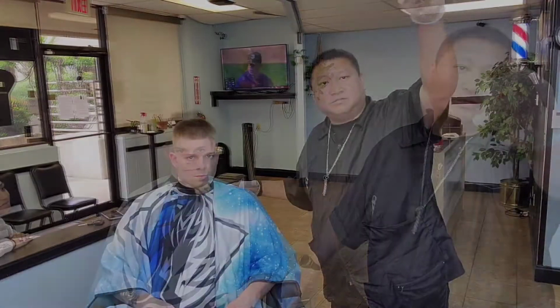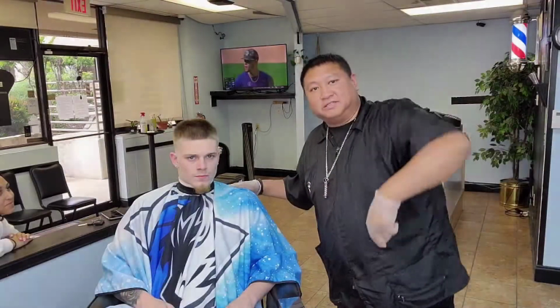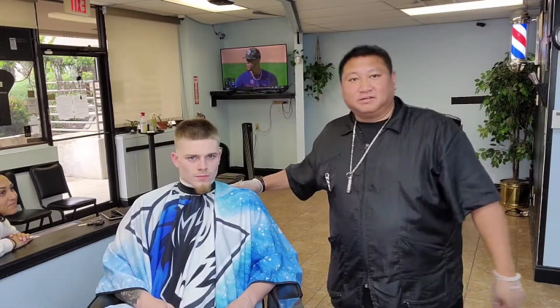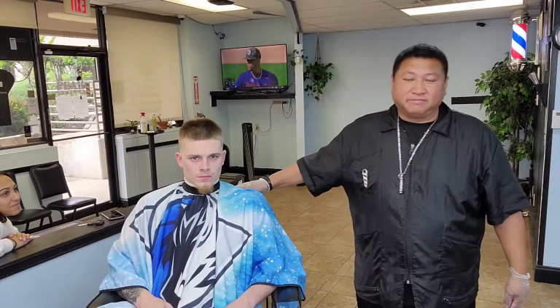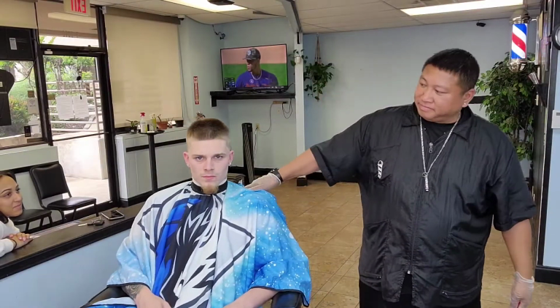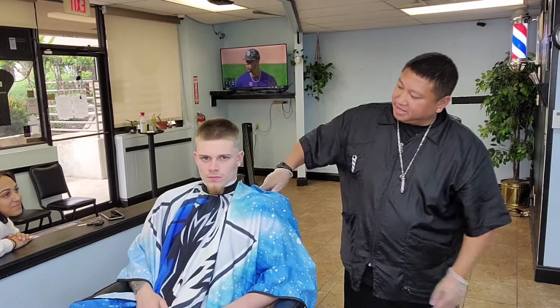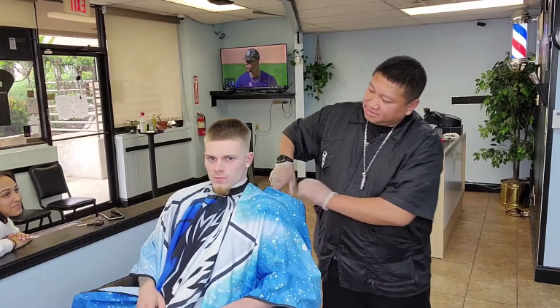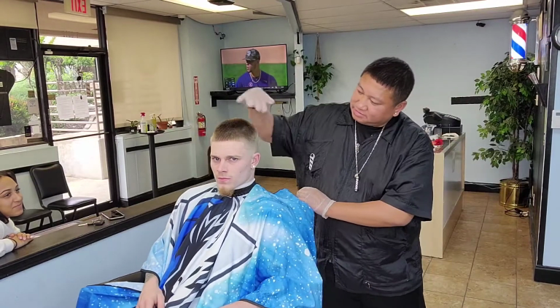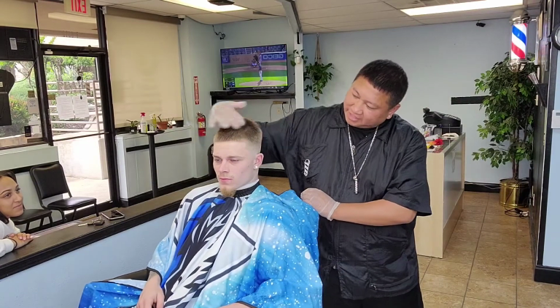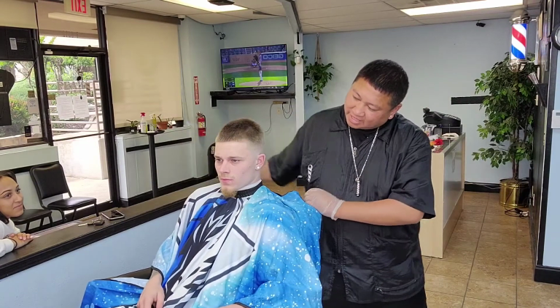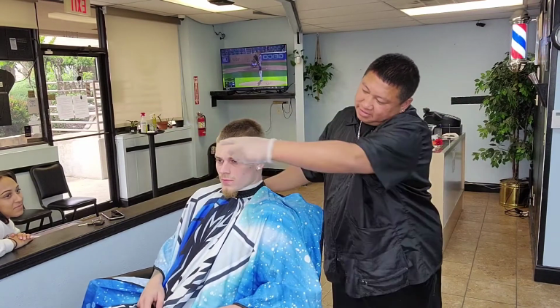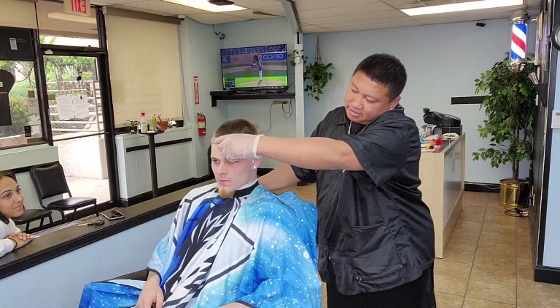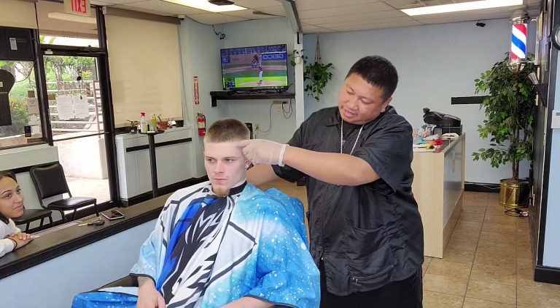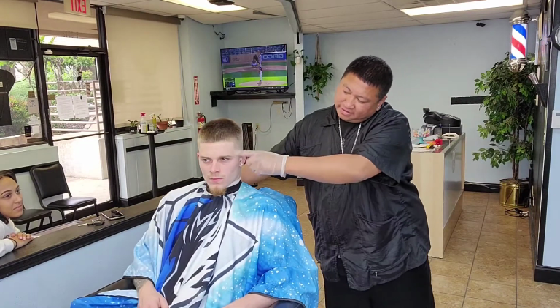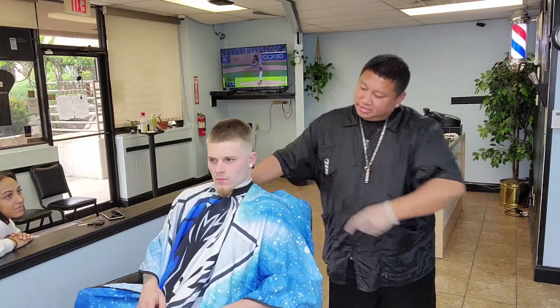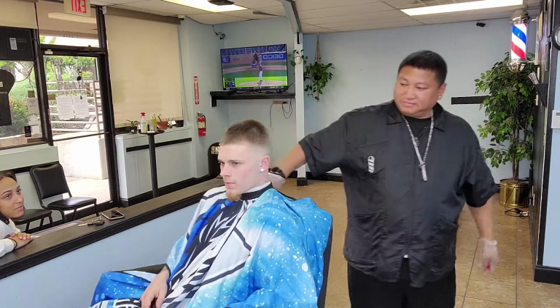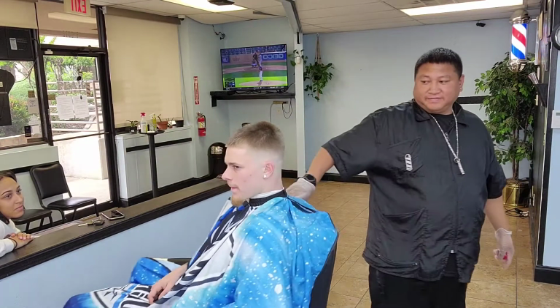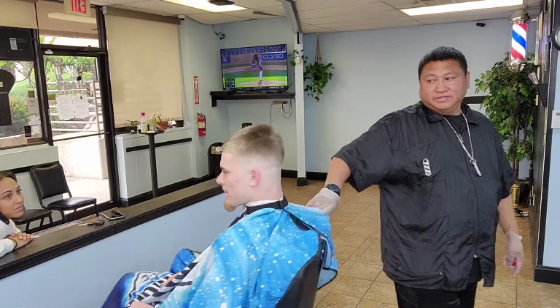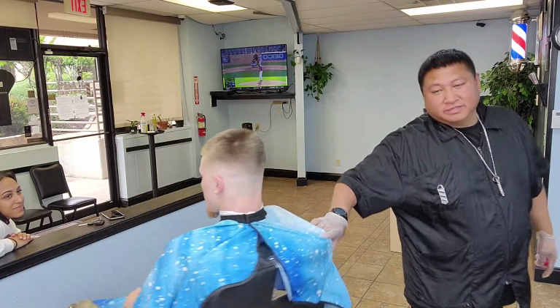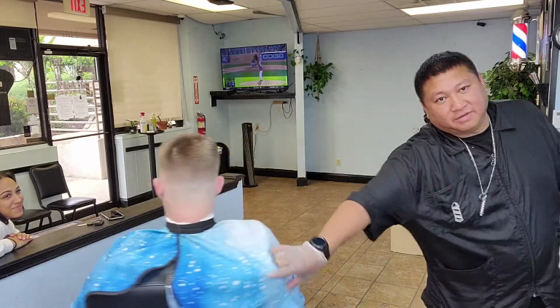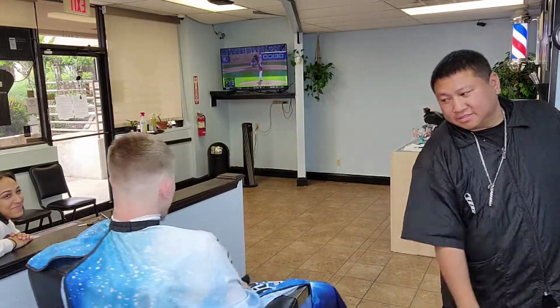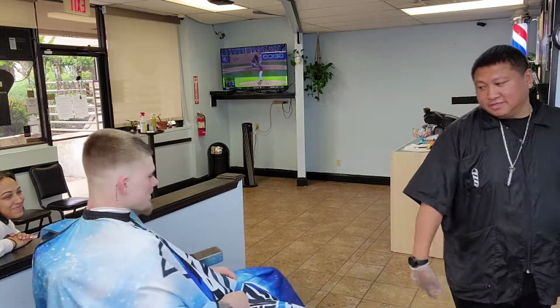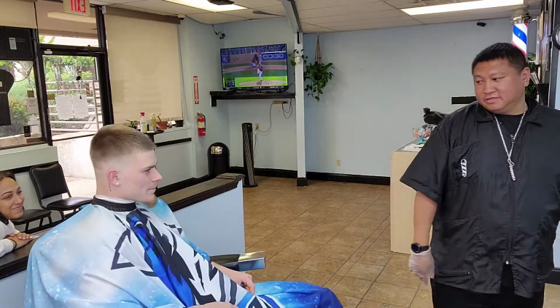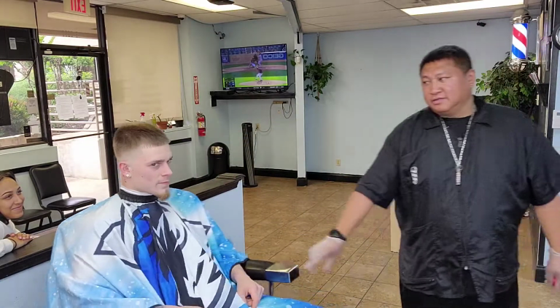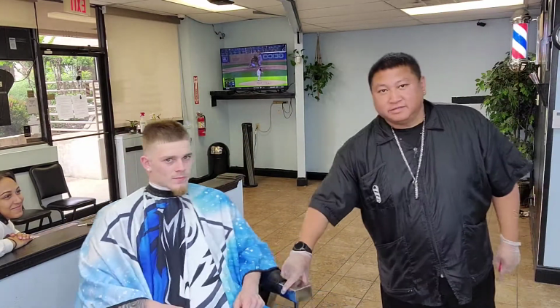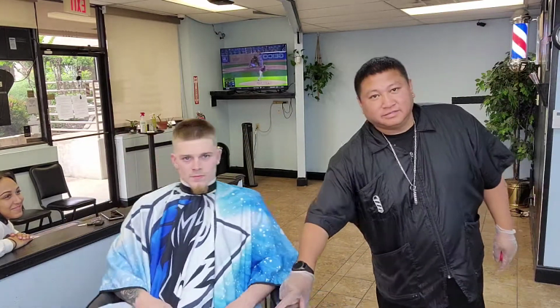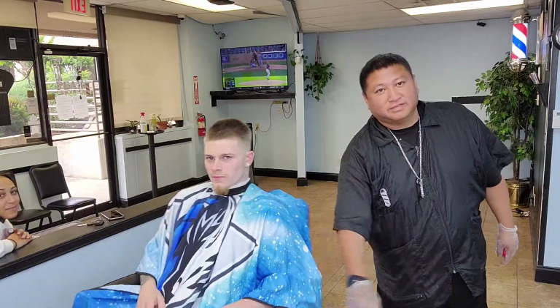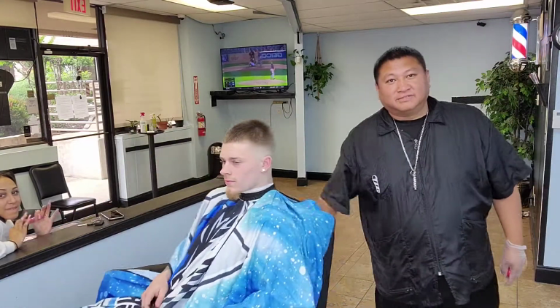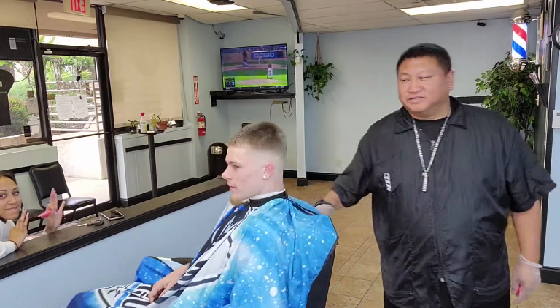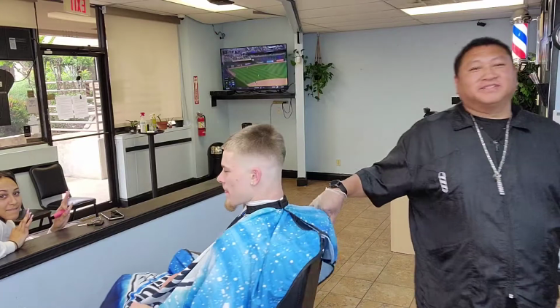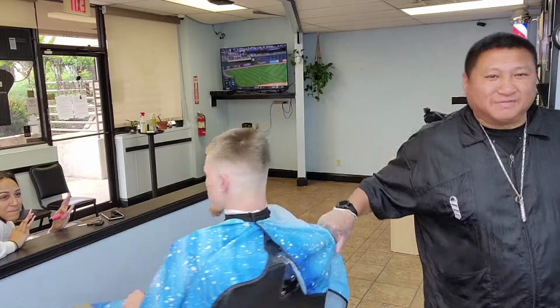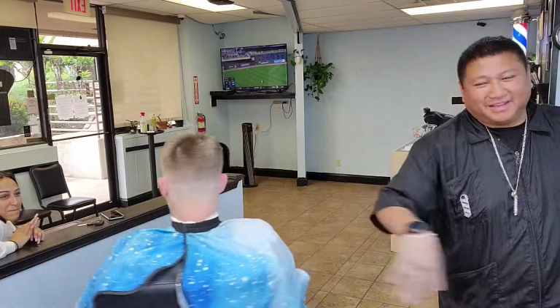What's up man, that's your boy Tony. I'm back with my man Keegan right here. So we did a six on top, hard line in front, nice mid drop fade — that's how we're going to rock this cut today. I don't know the drip, y'all see the drip on there.